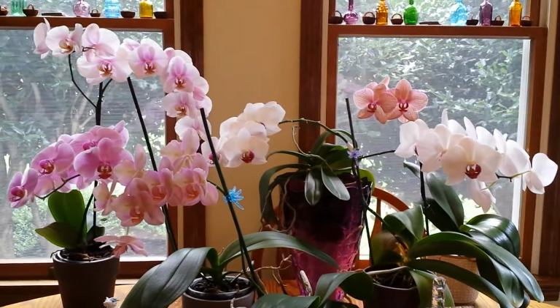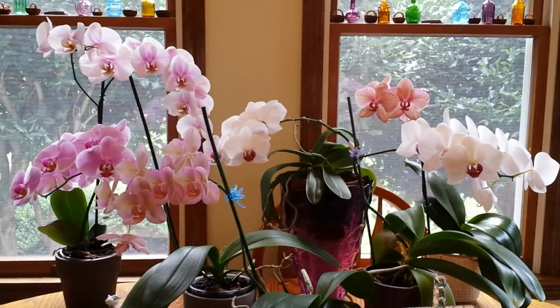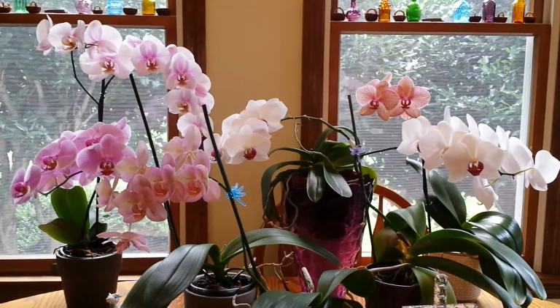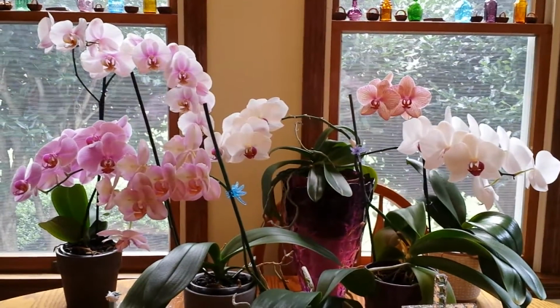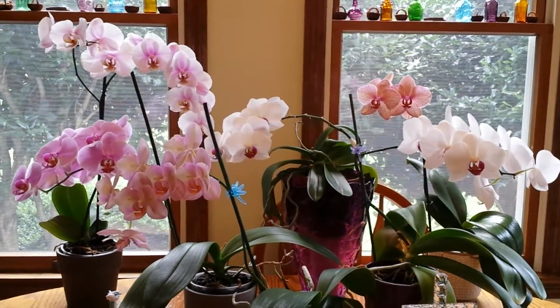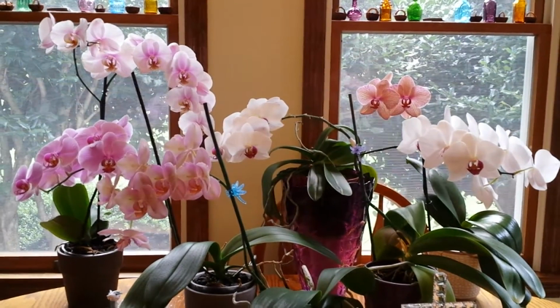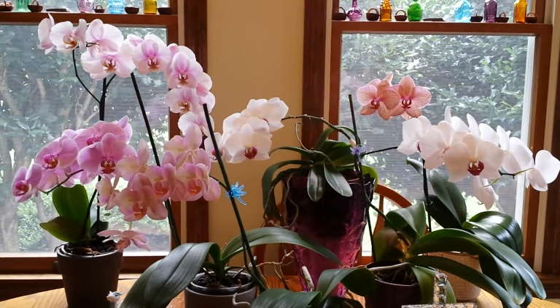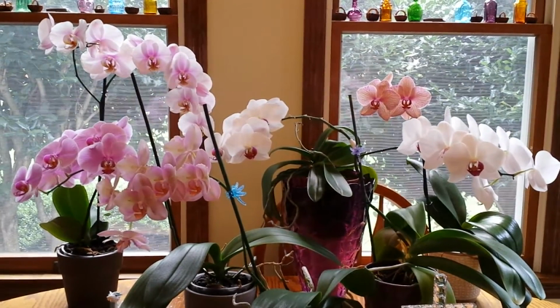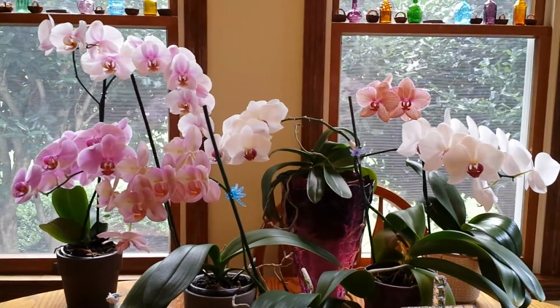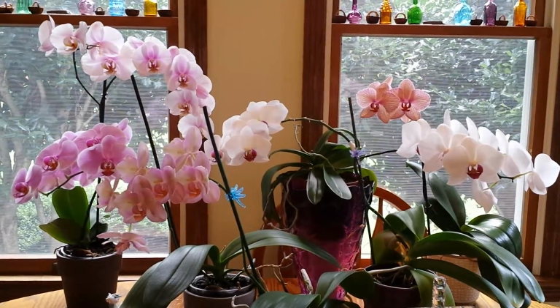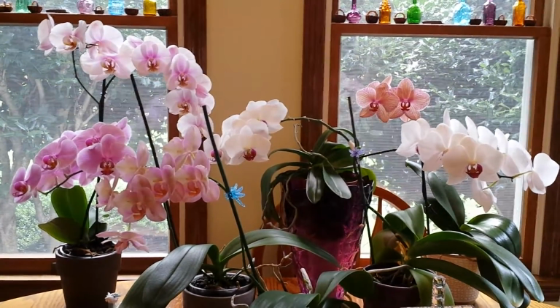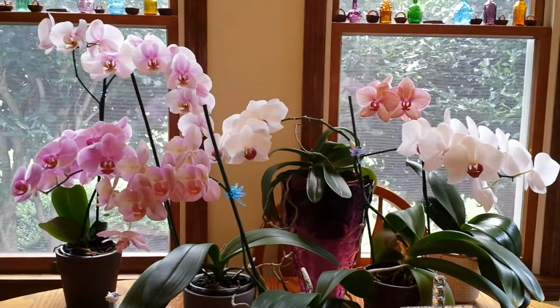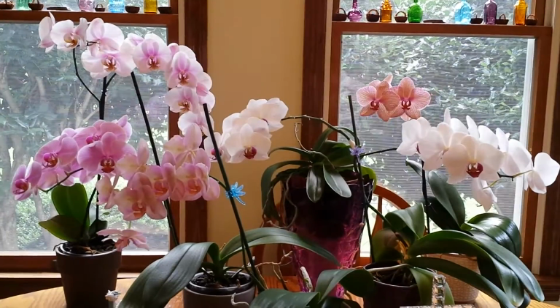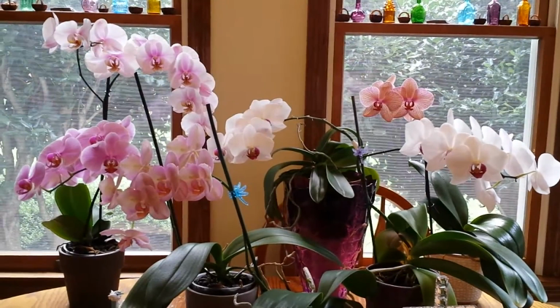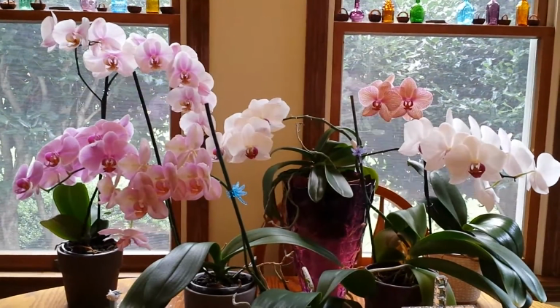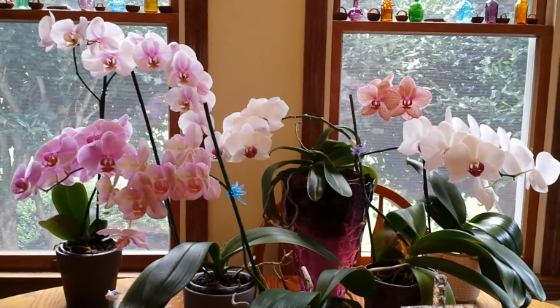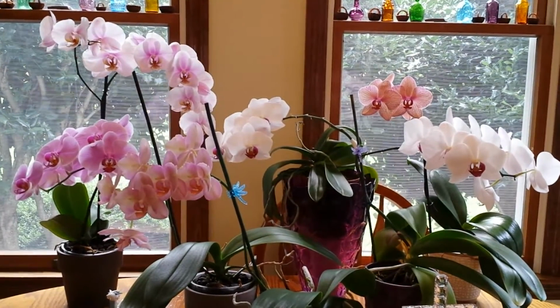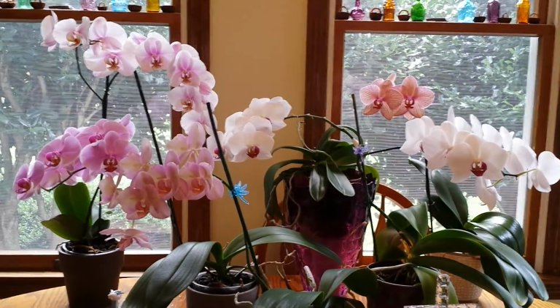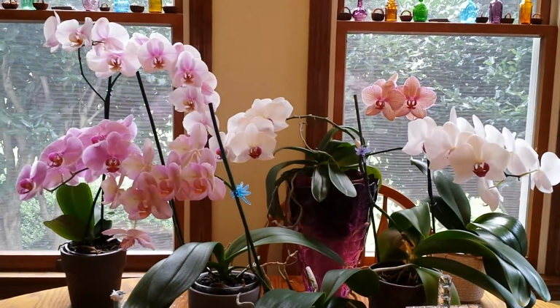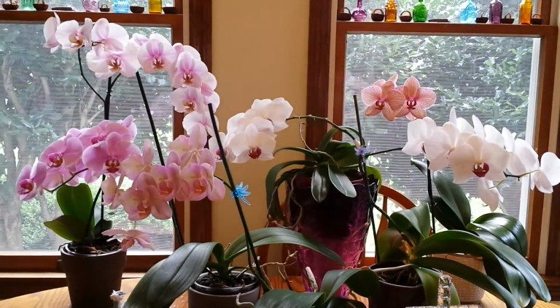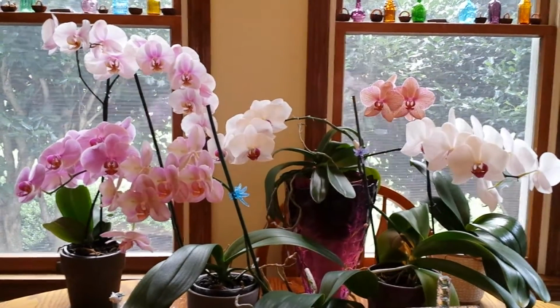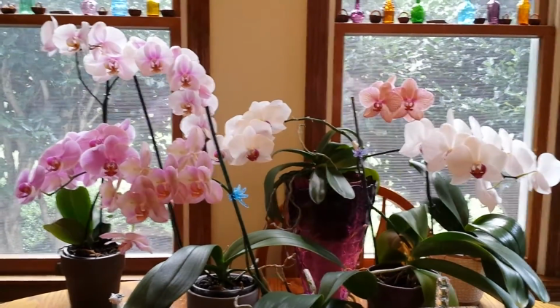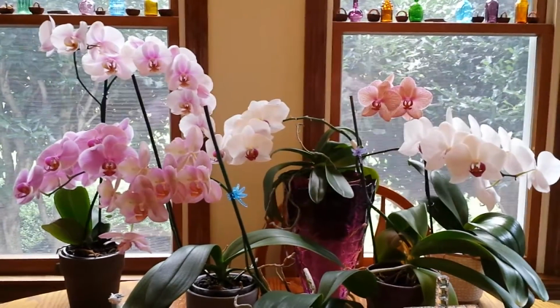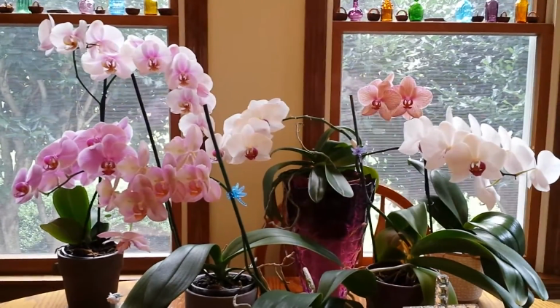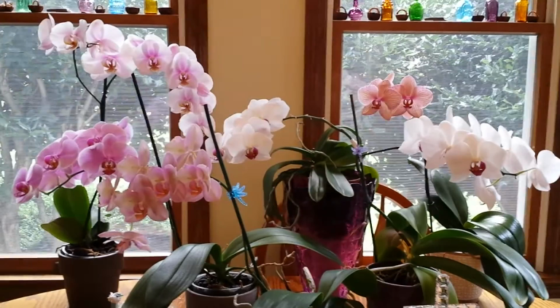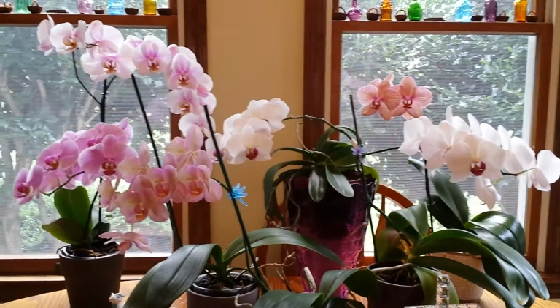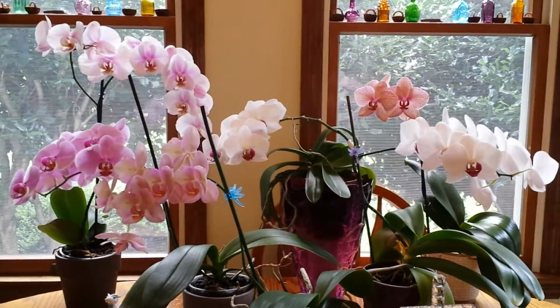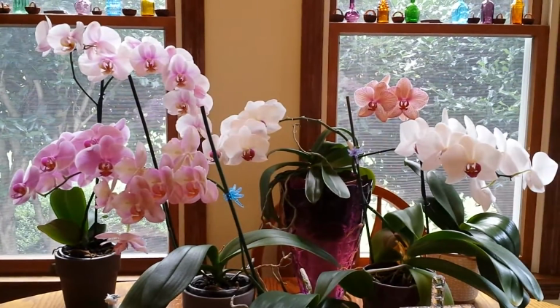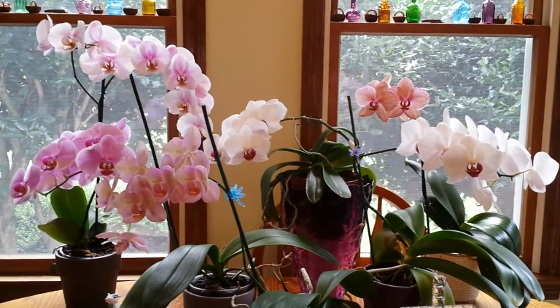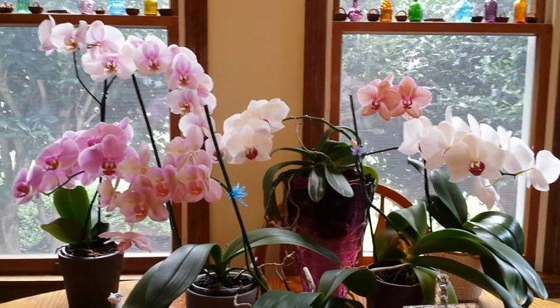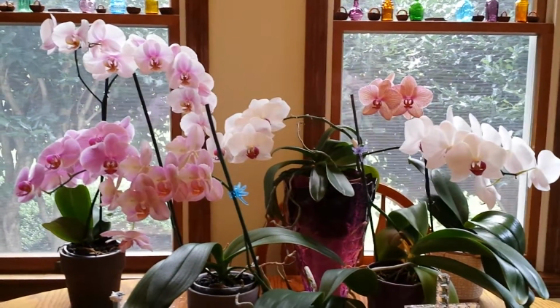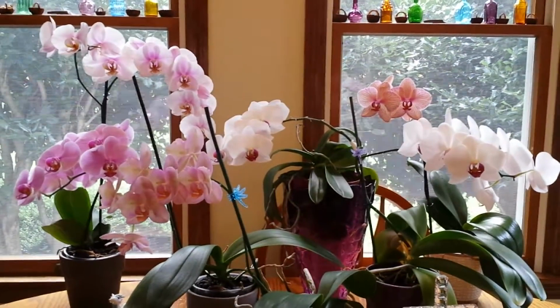Those flowers wilted, and I had to take the spikes off of those, so they're upstairs in a very bright, eastern-facing window and getting plenty of sunlight to bloom again.